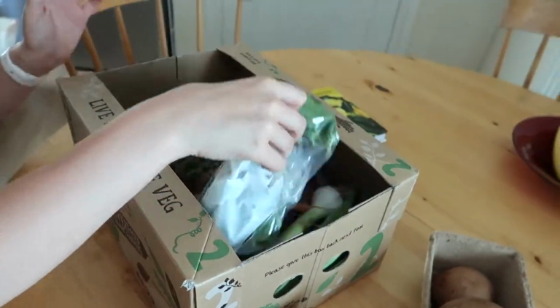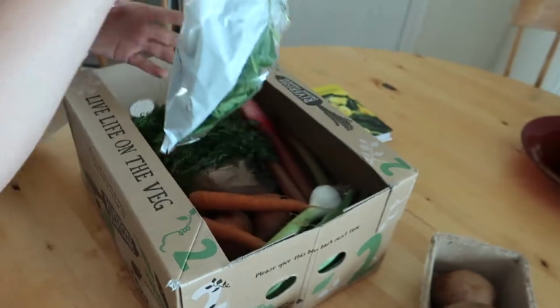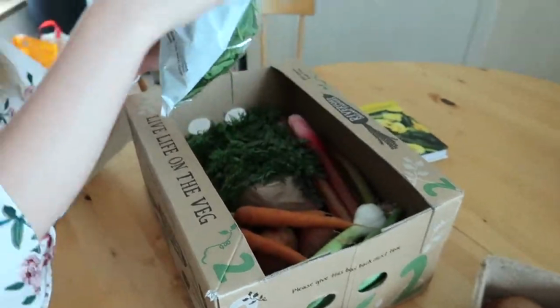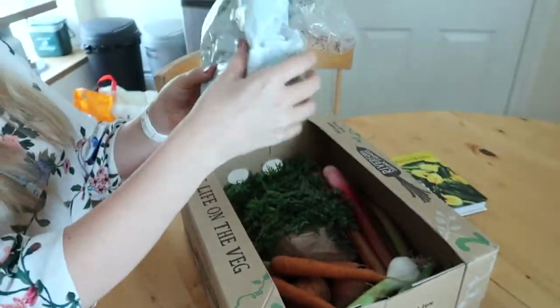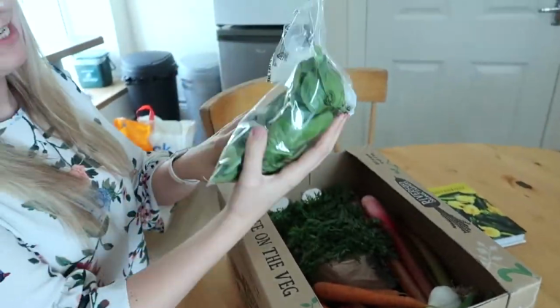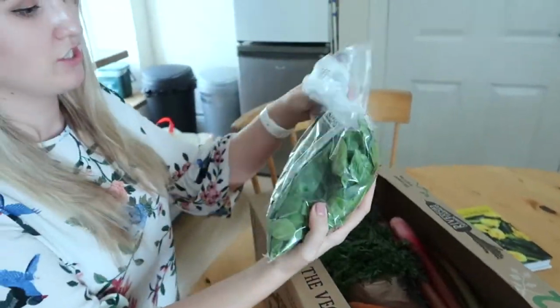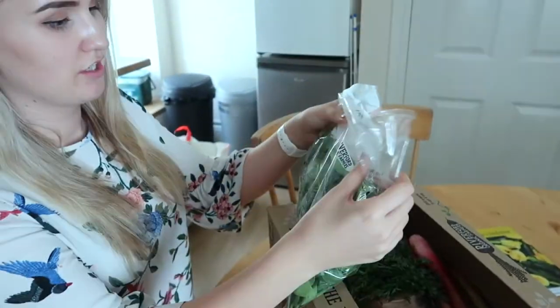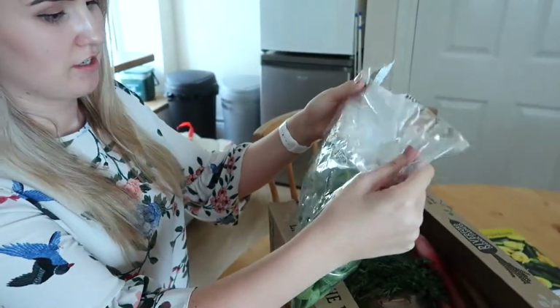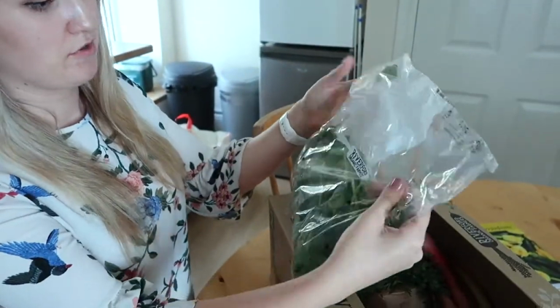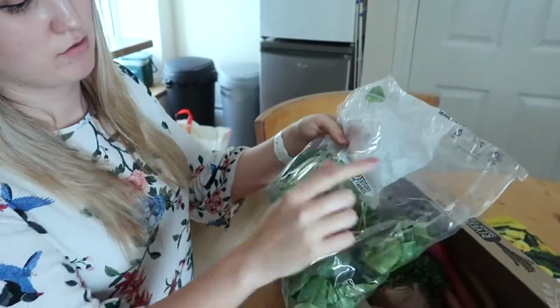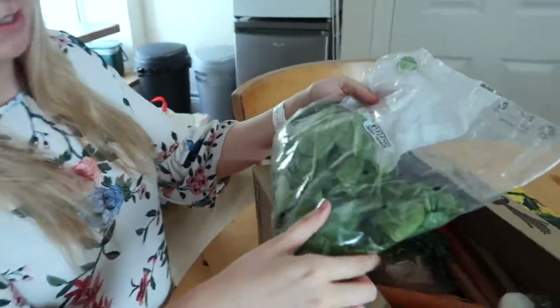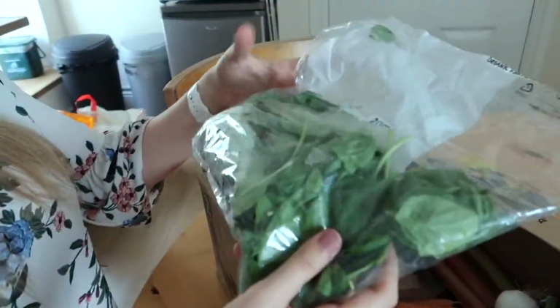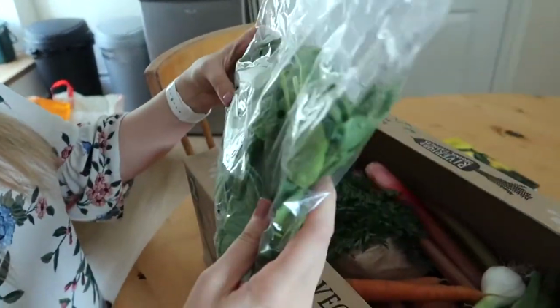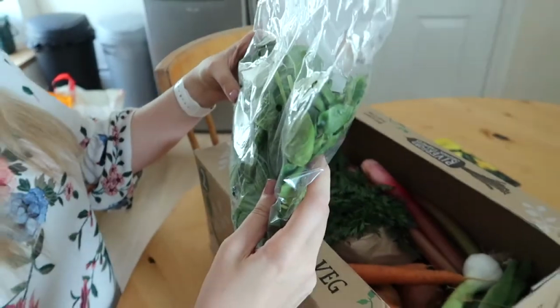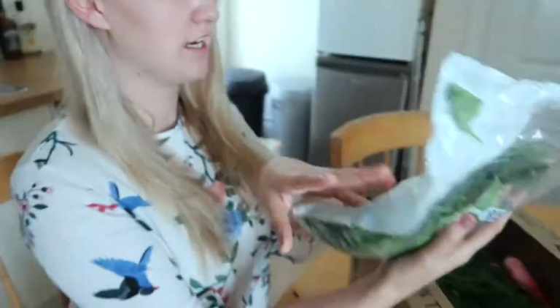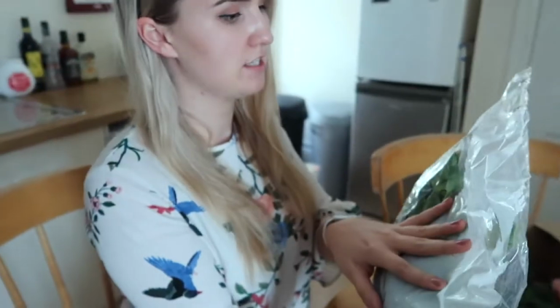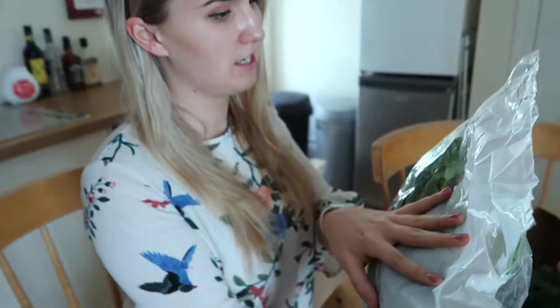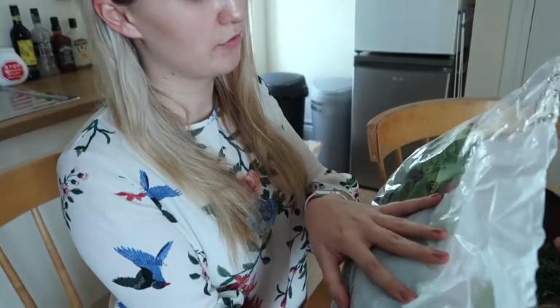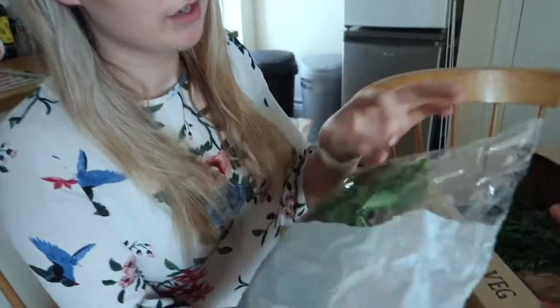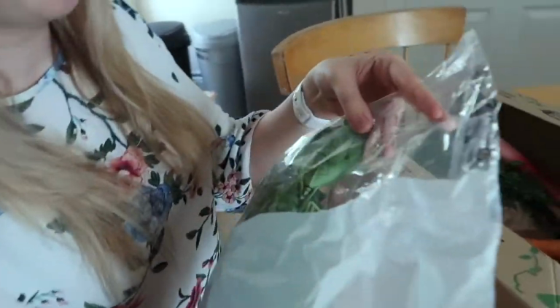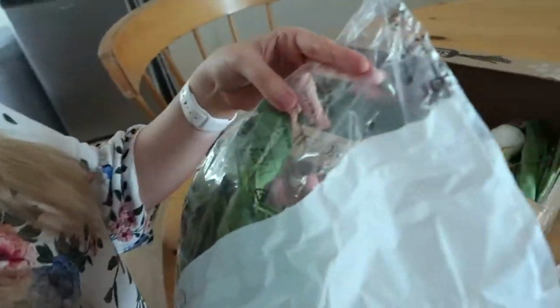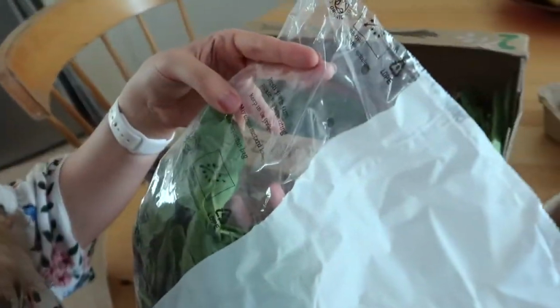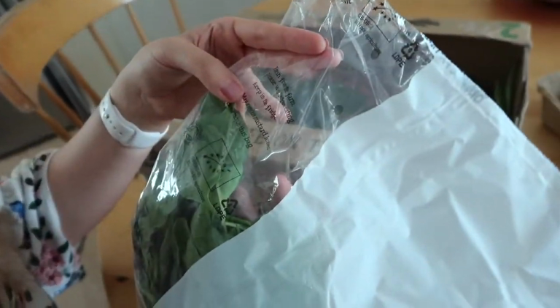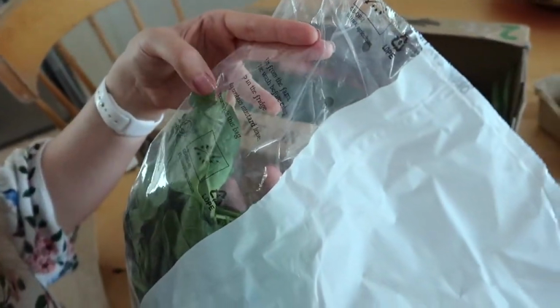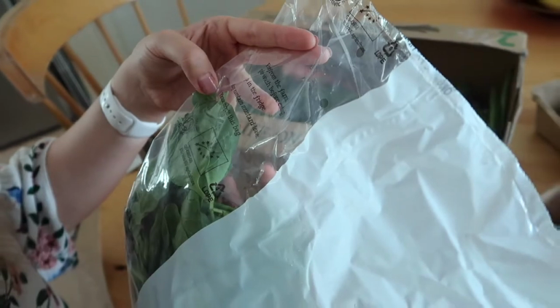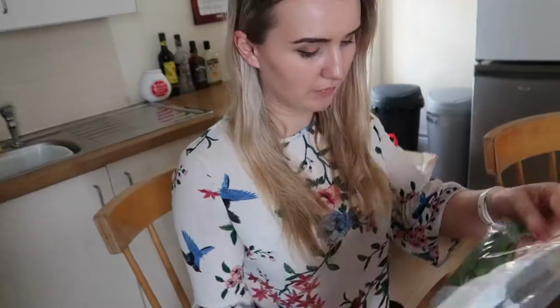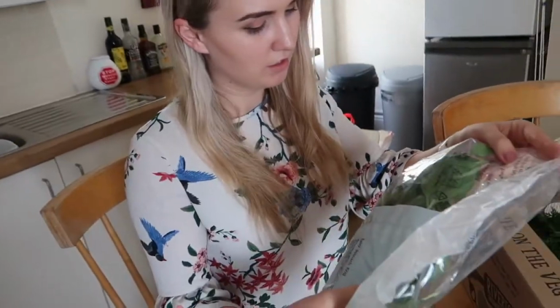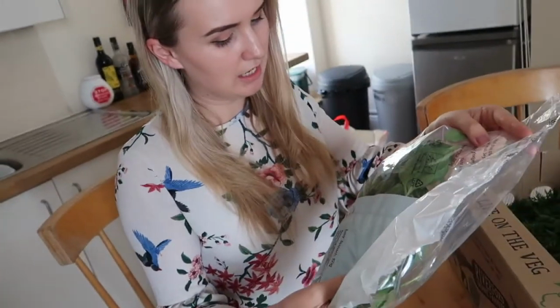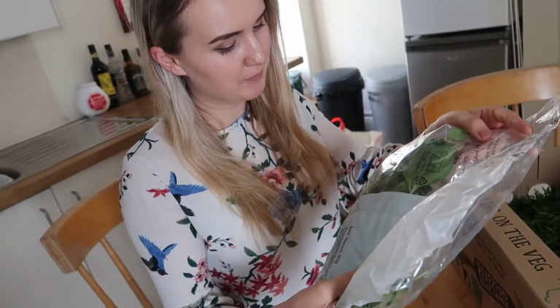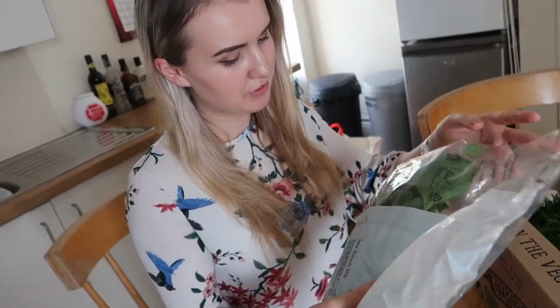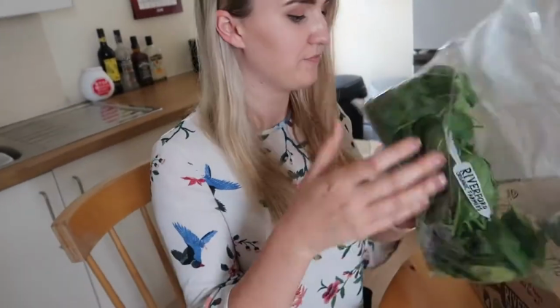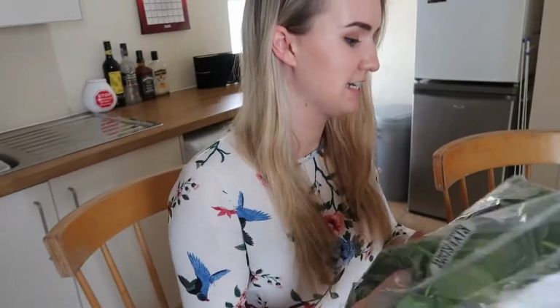We have some baby spinach with their own logo on it and everything. I wonder how they package that — where did it get taken from? Fresh from the farm. Please wash before eating, keep in the fridge. Yeah, that's nice.